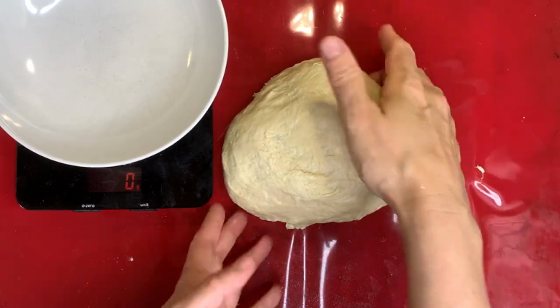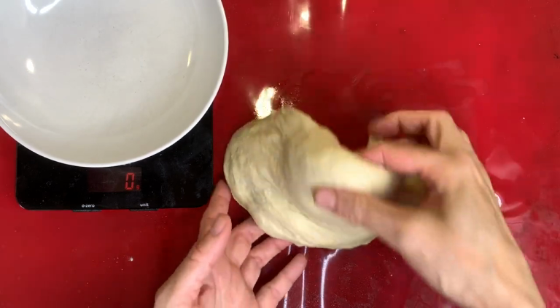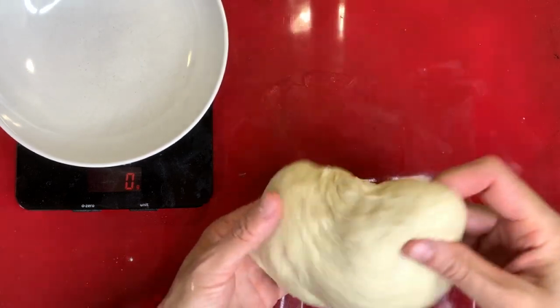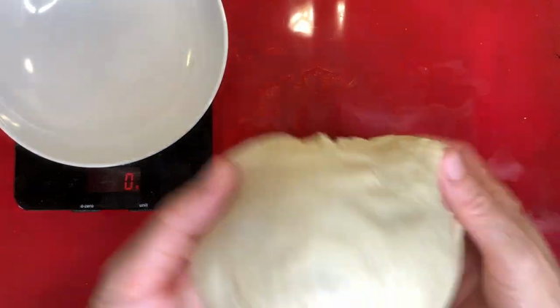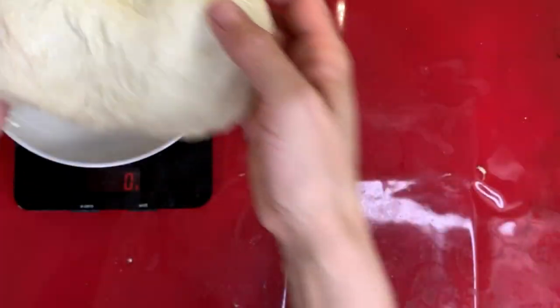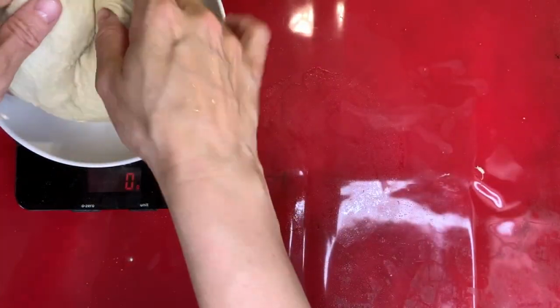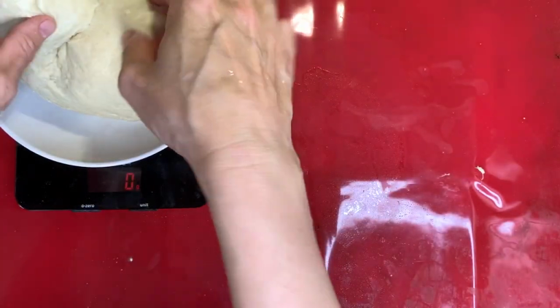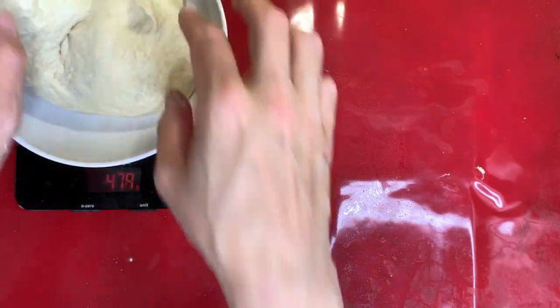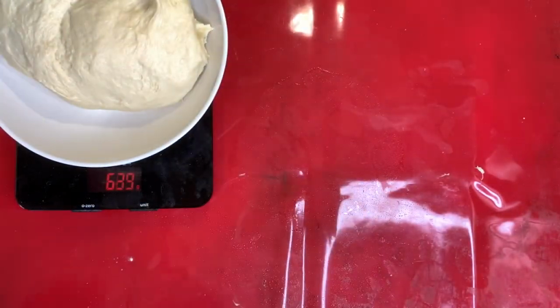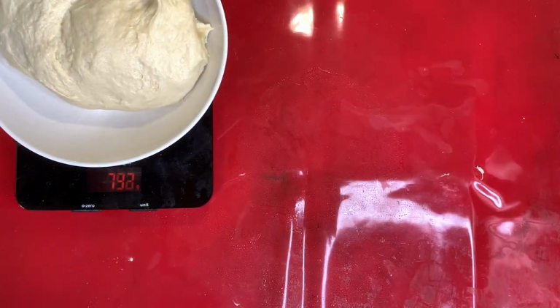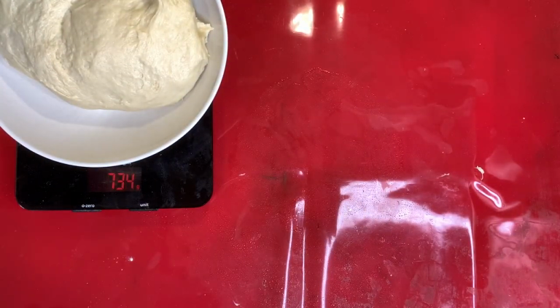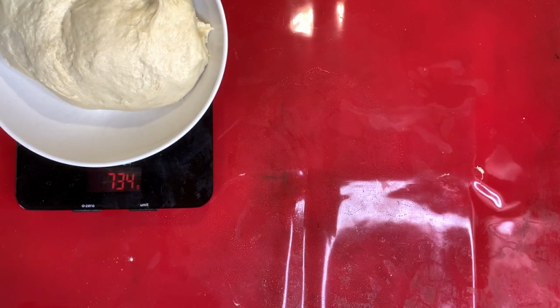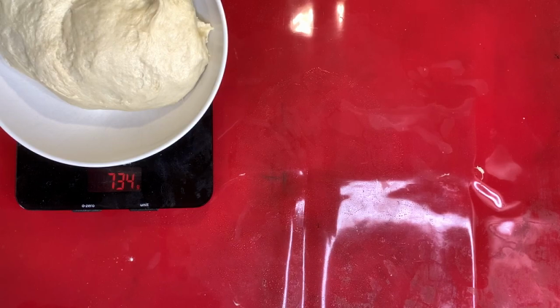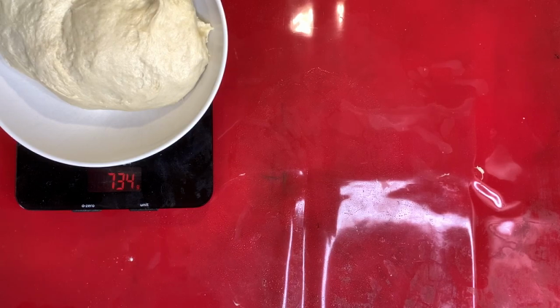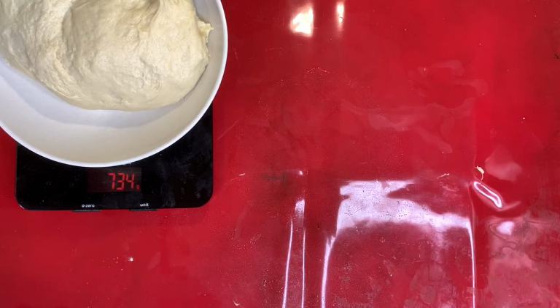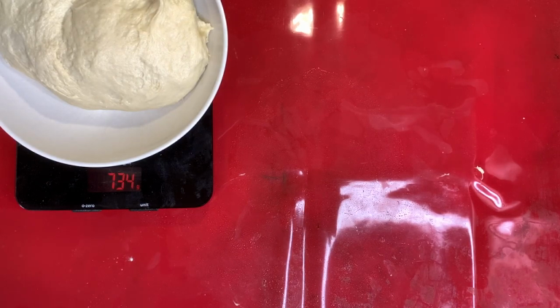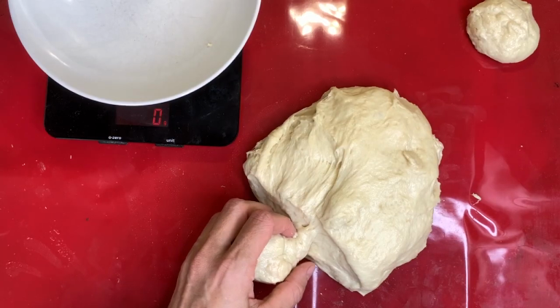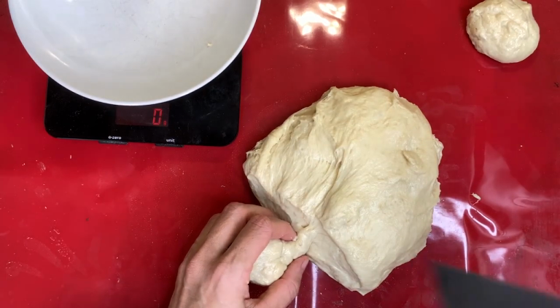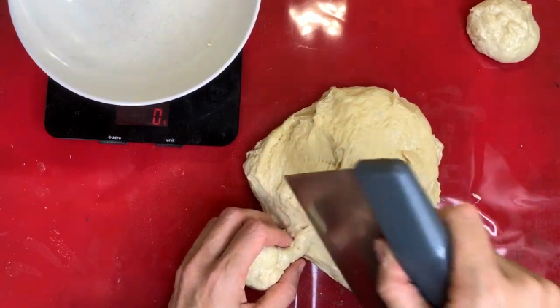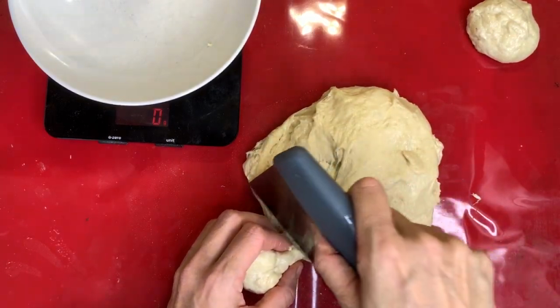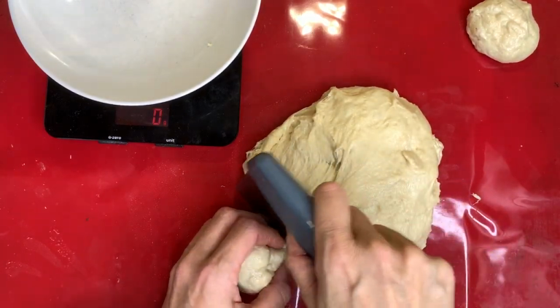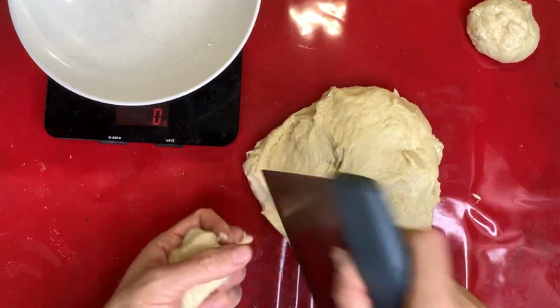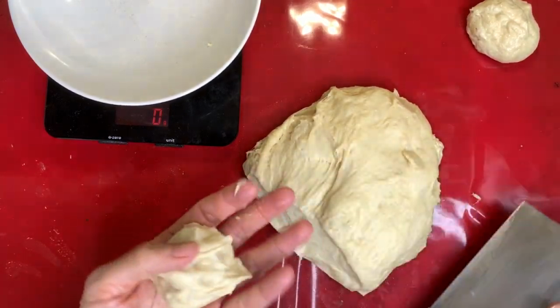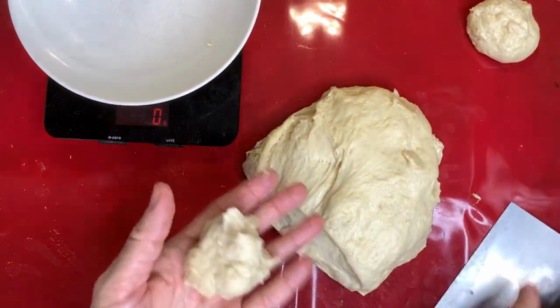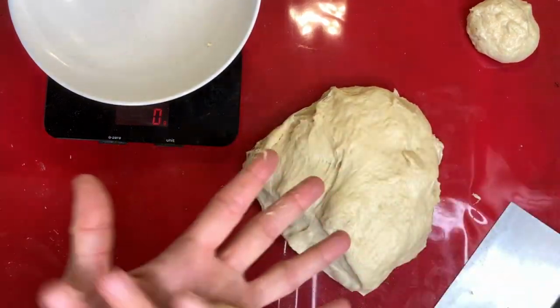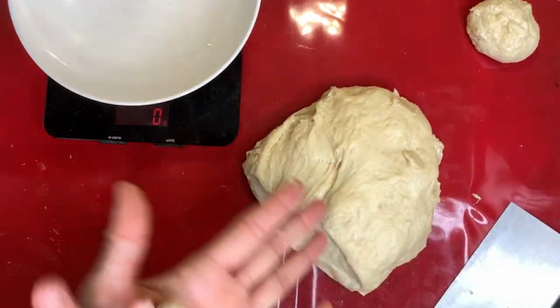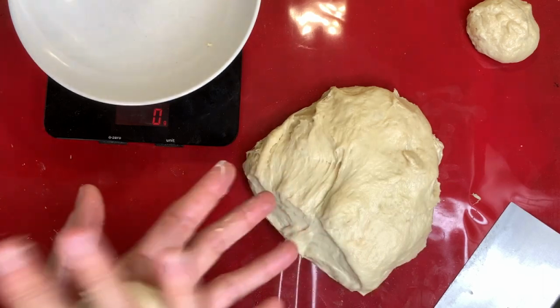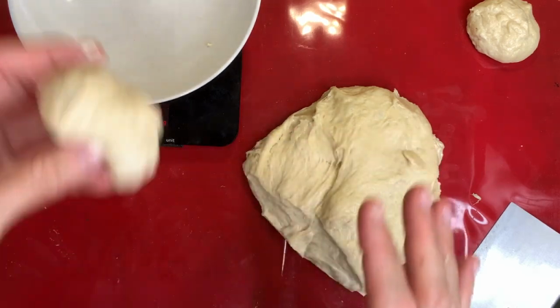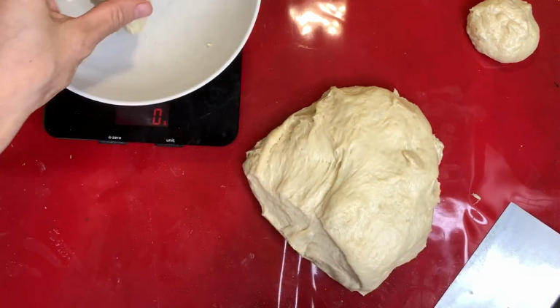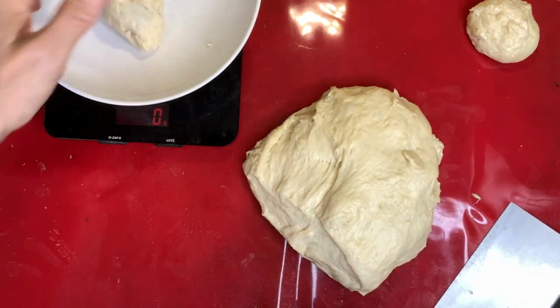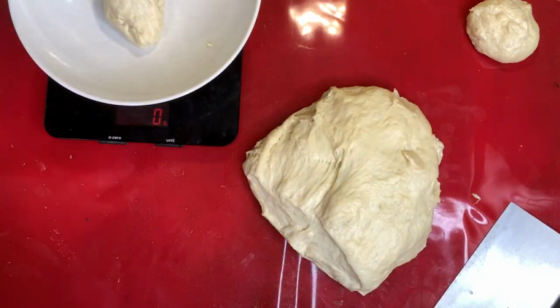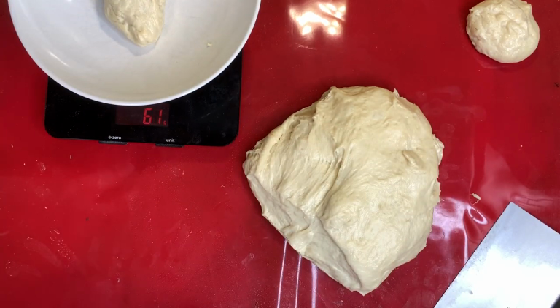Once your dough is ready, a good practice is to weigh your dough and separate it into equal portions. This will ensure that your baking time will be even.